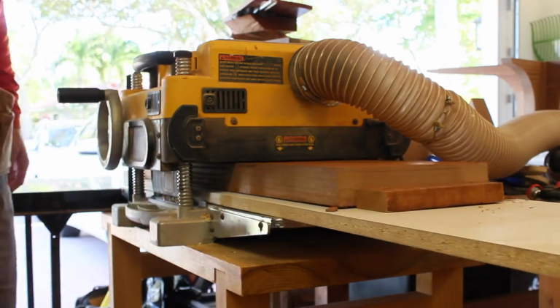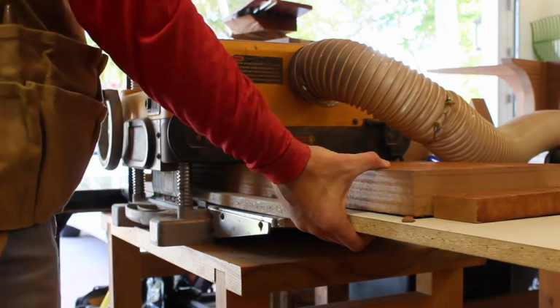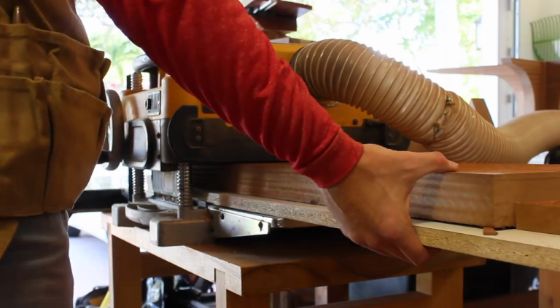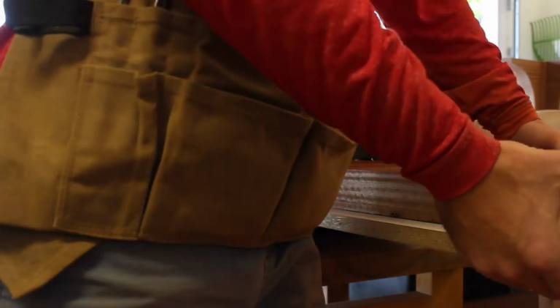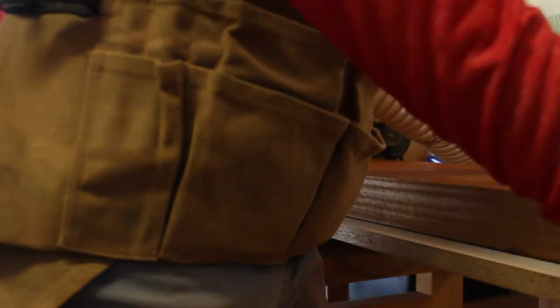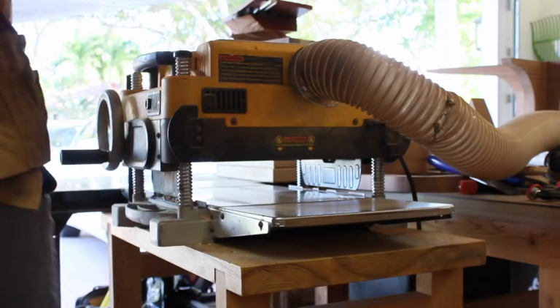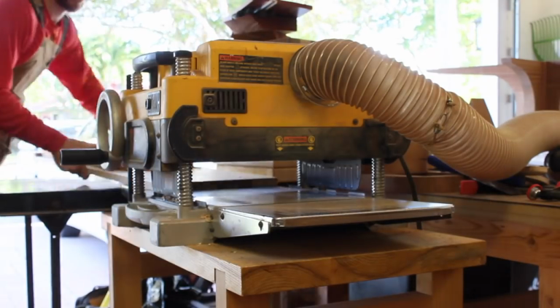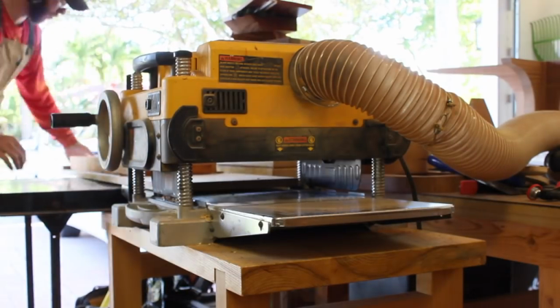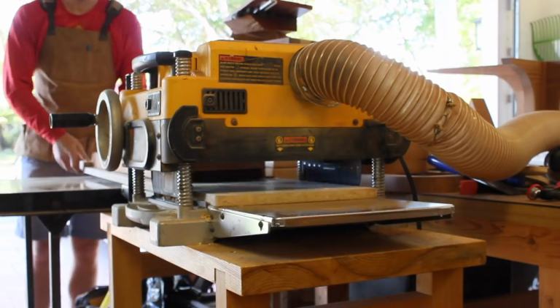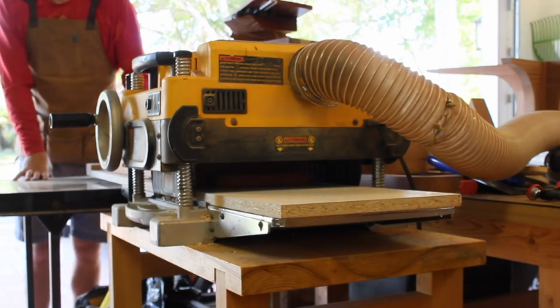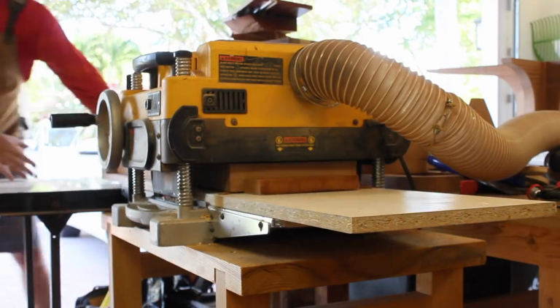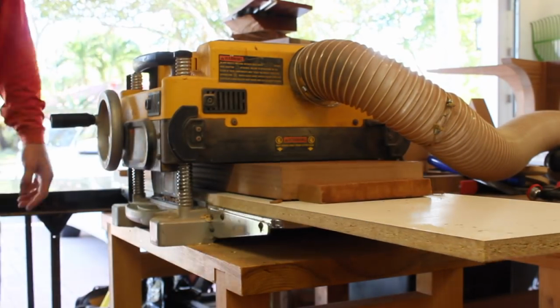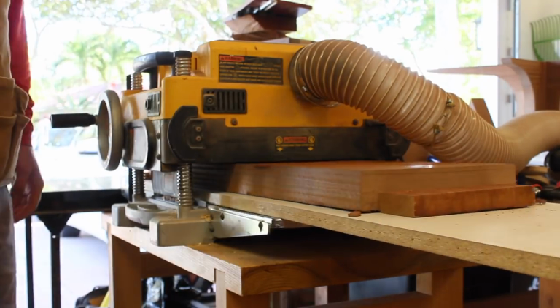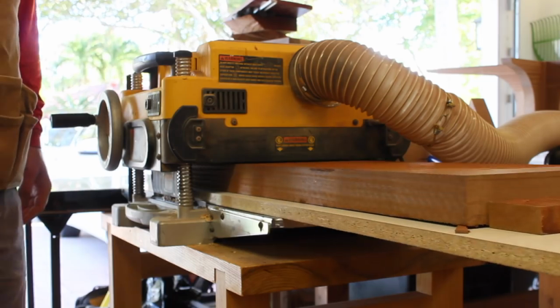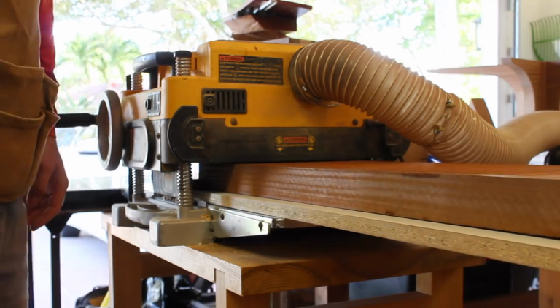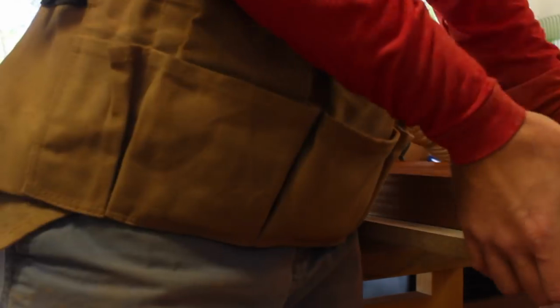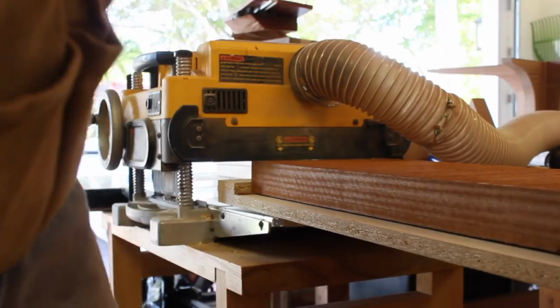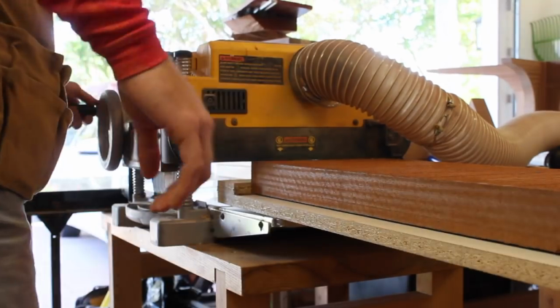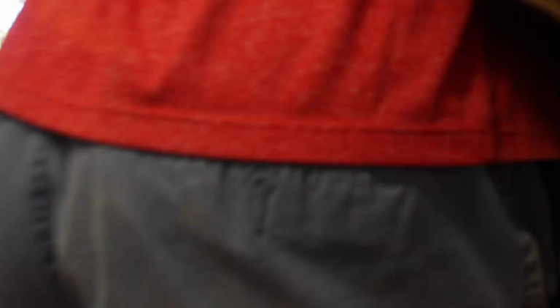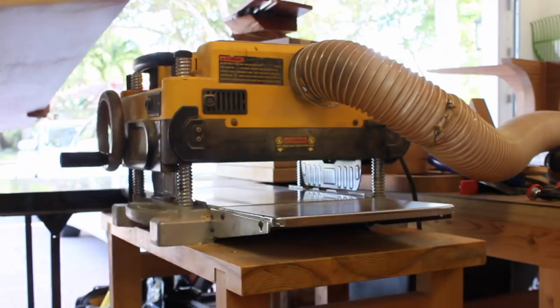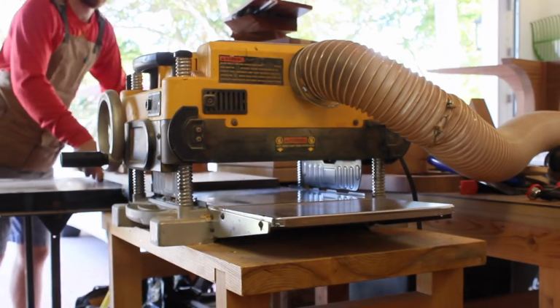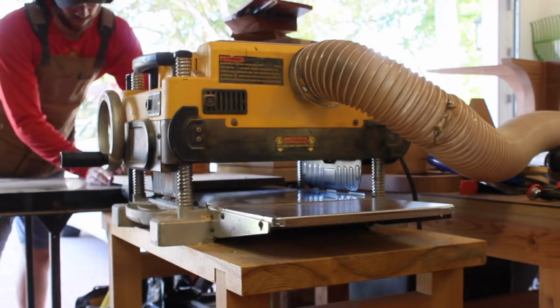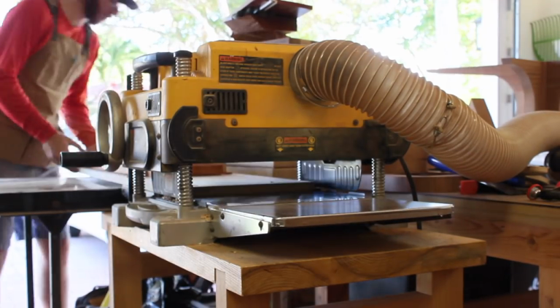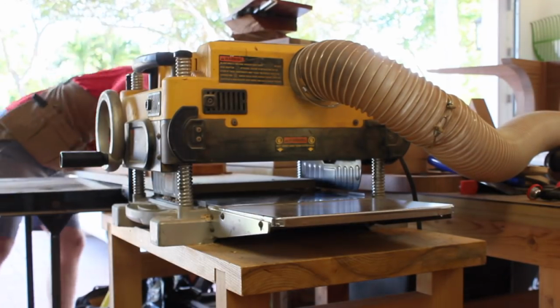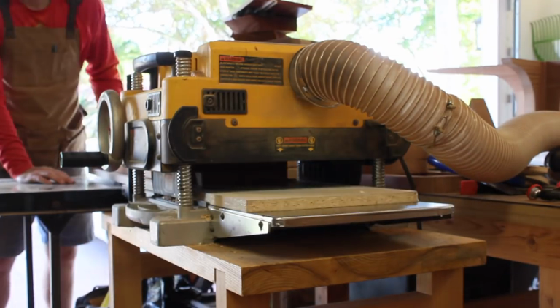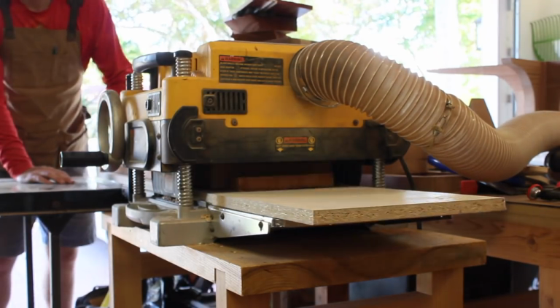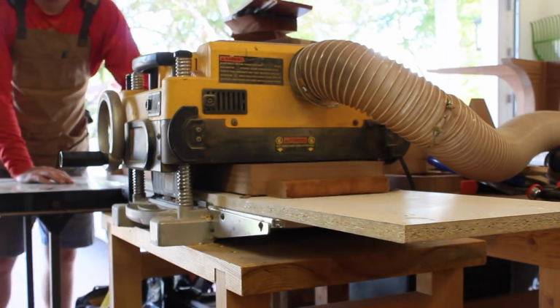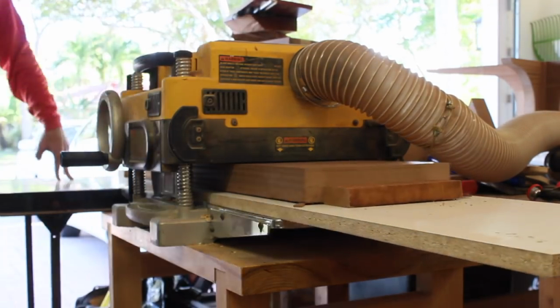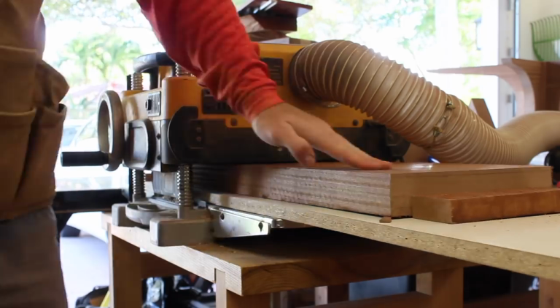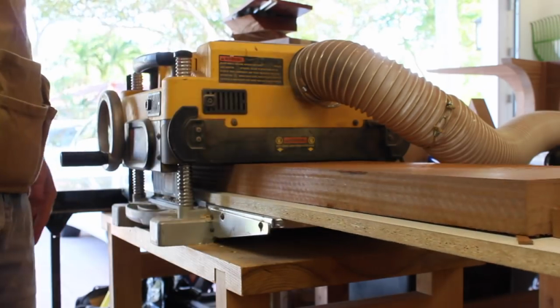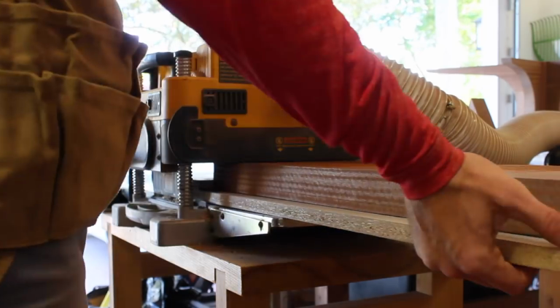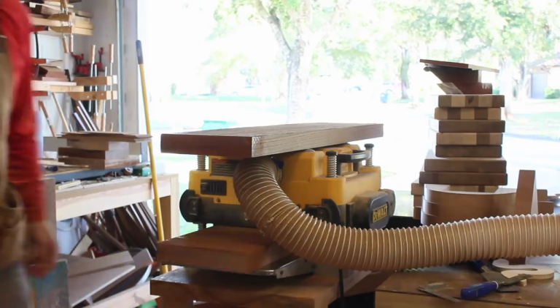I had to wait for some router bits to arrive in the mail, so I decided to get started on the top. These pieces are obviously too wide for my jointer, so I'm using the planer sled method, which I'll go into more detail on in a future video.